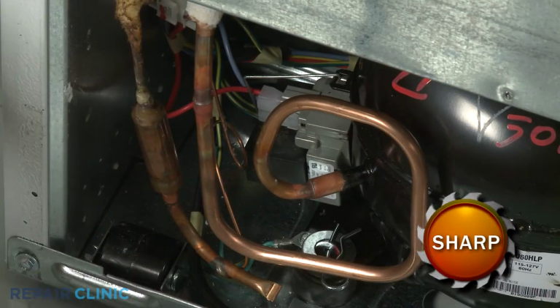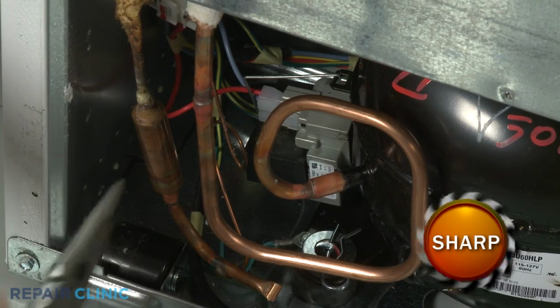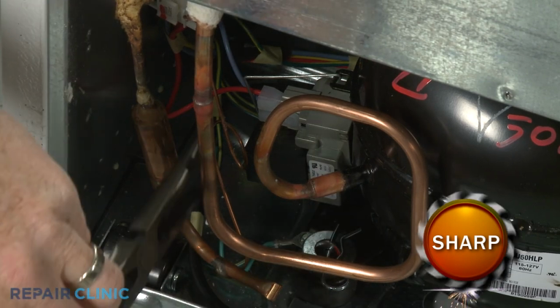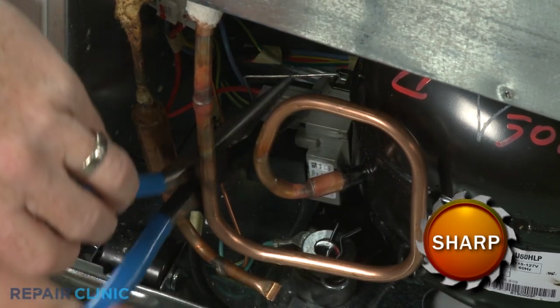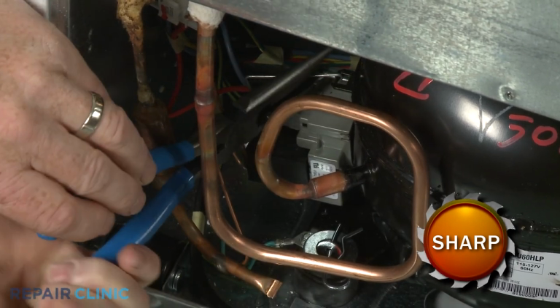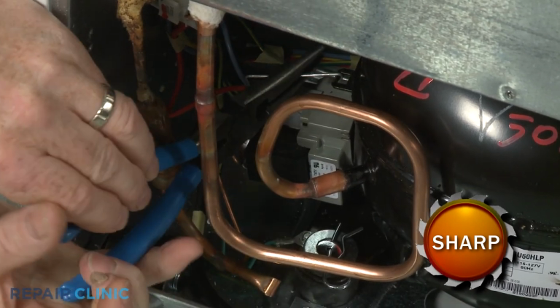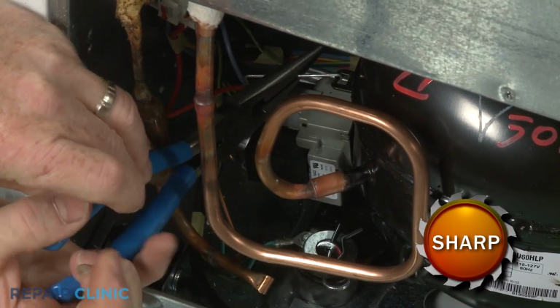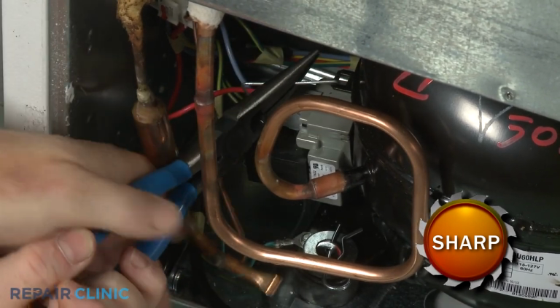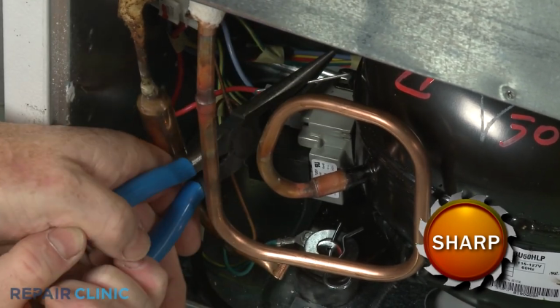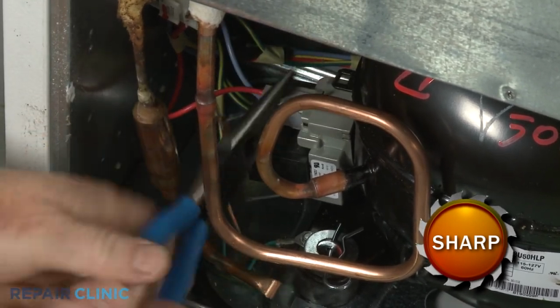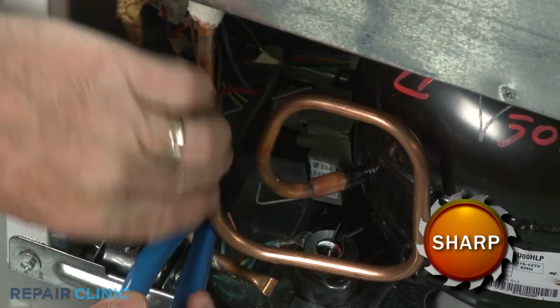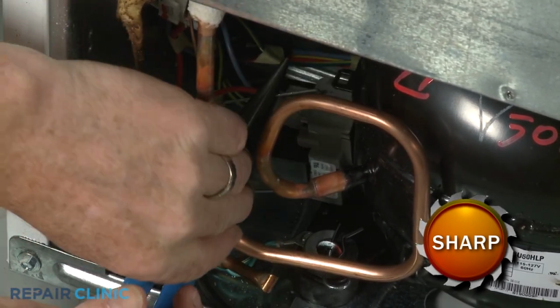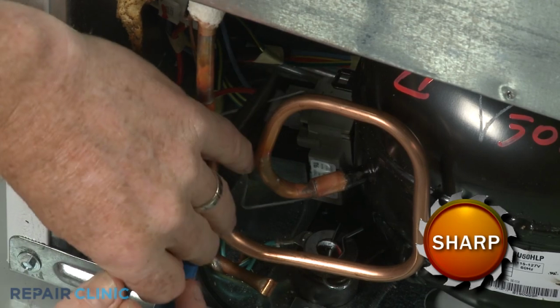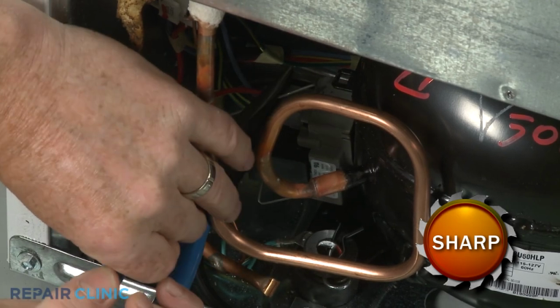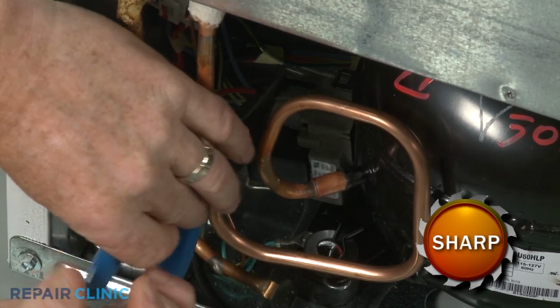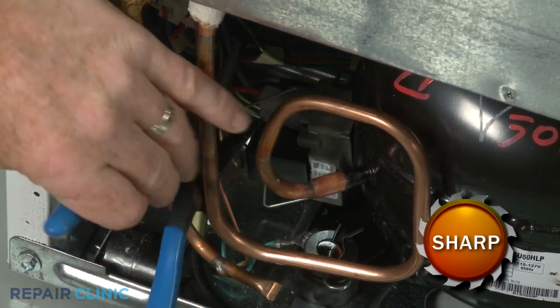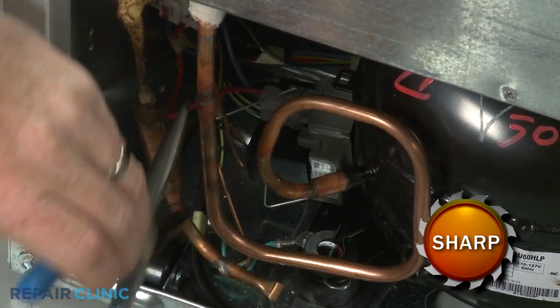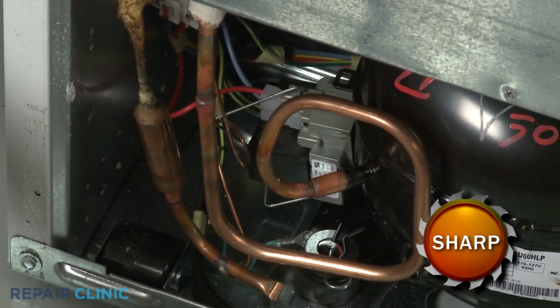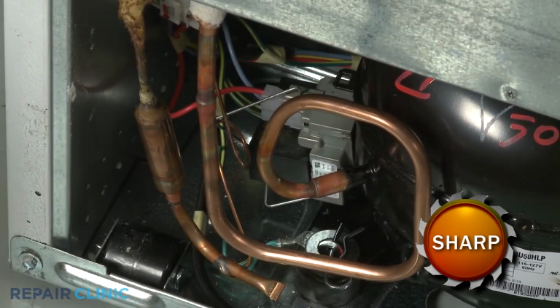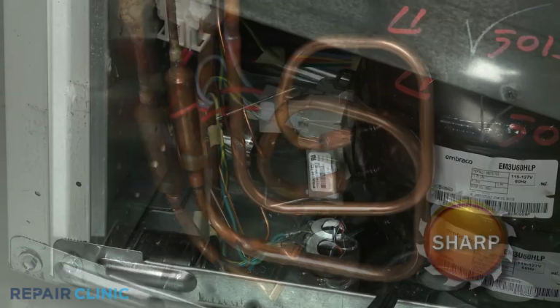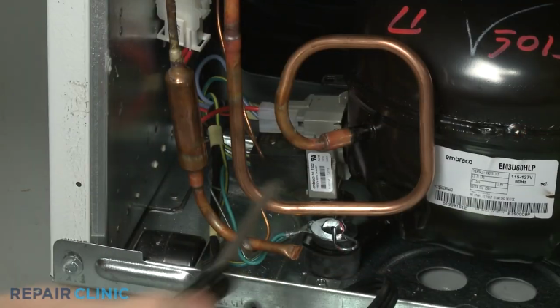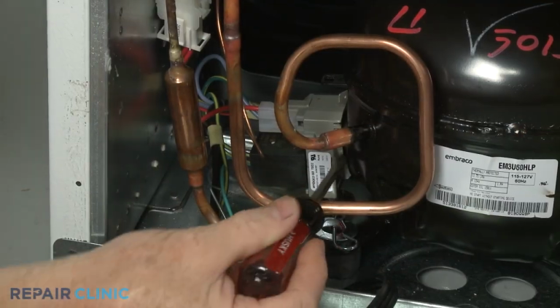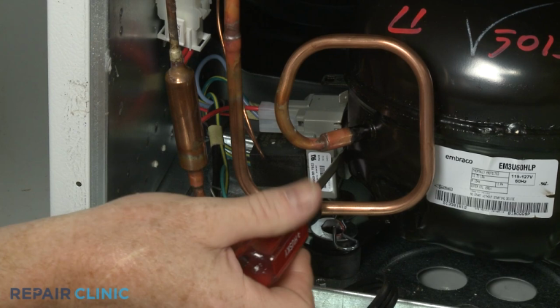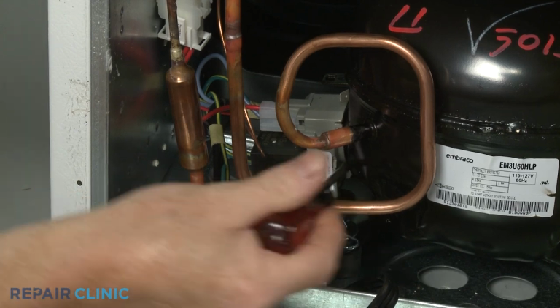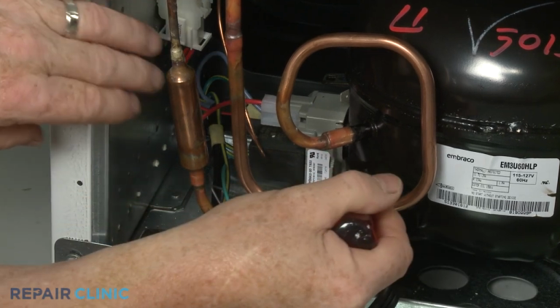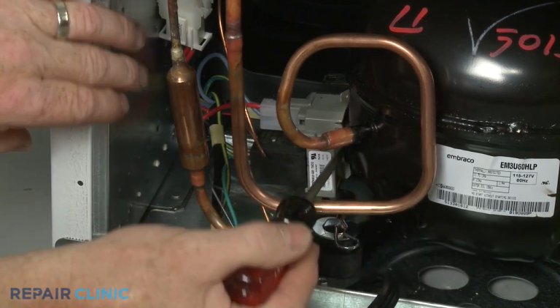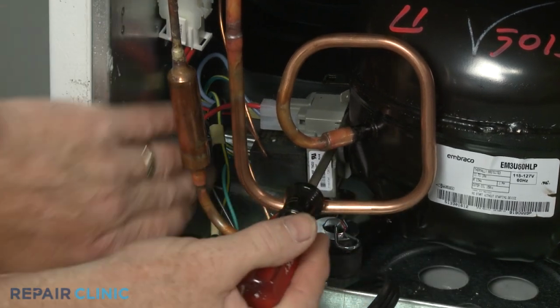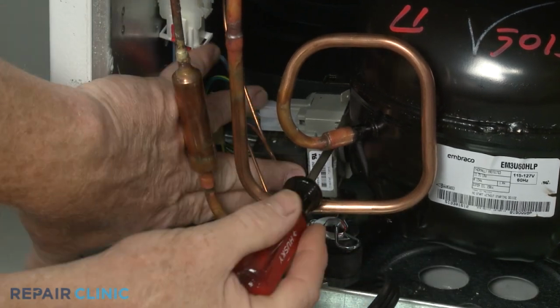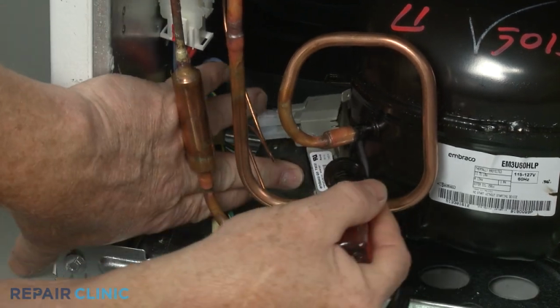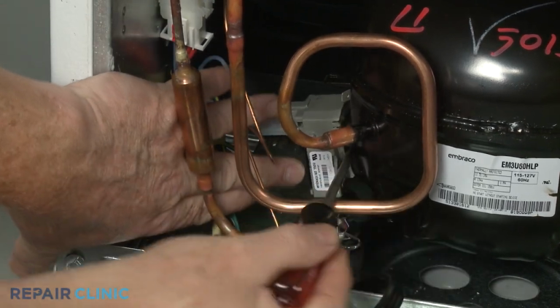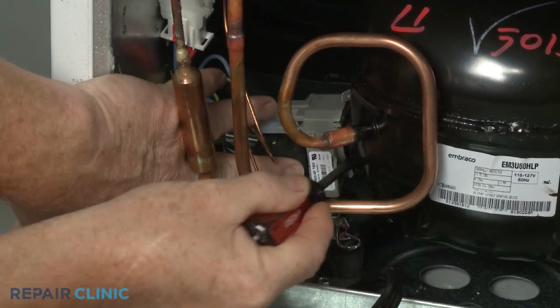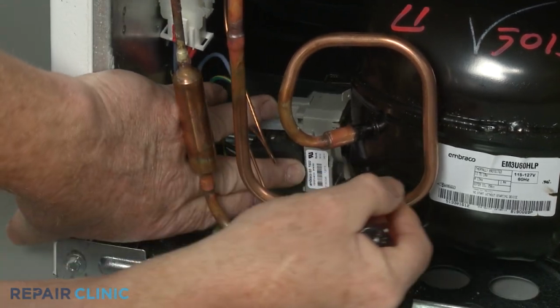Use needle-nose pliers to help detach the start relay and run capacitor wire retainer. Using a flat-head screwdriver, pry the relay and capacitor assembly off of the compressor motor pins.